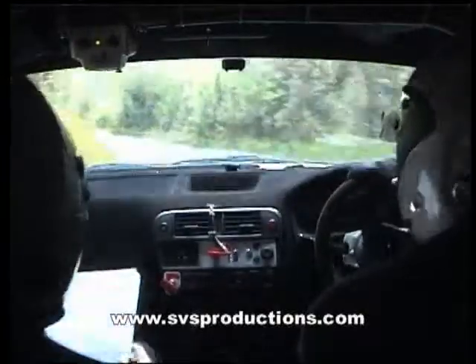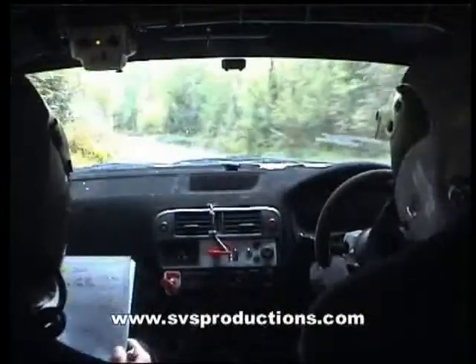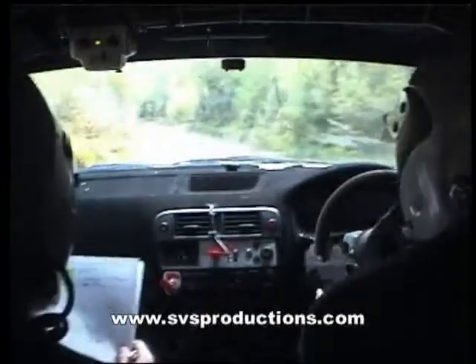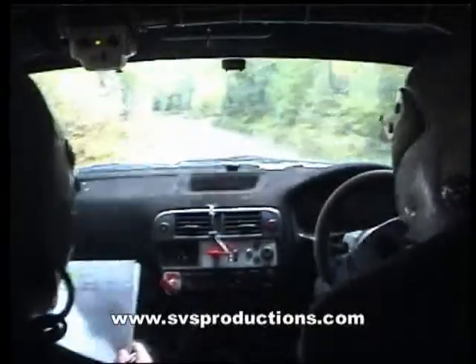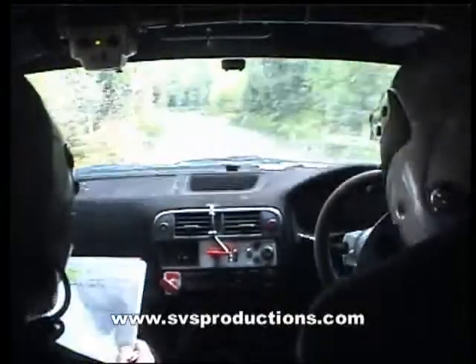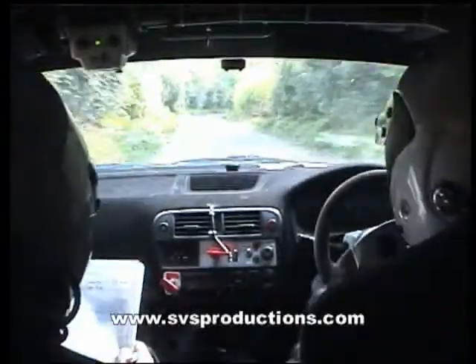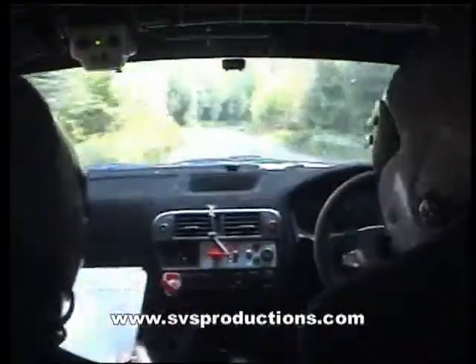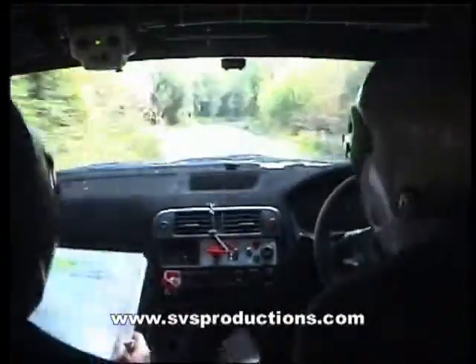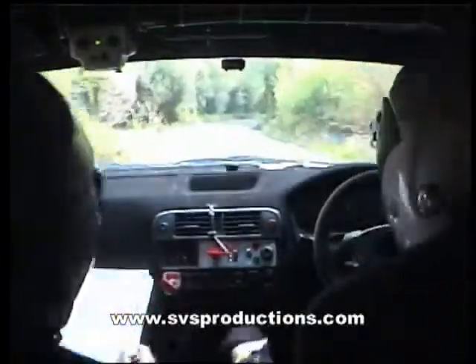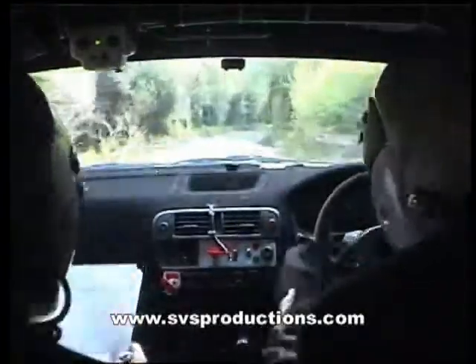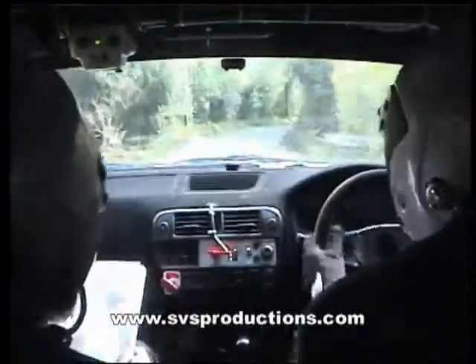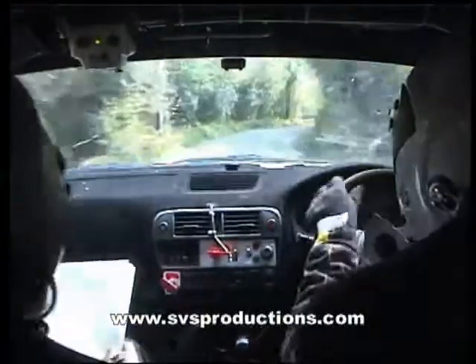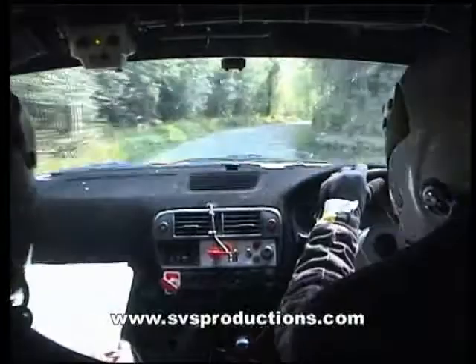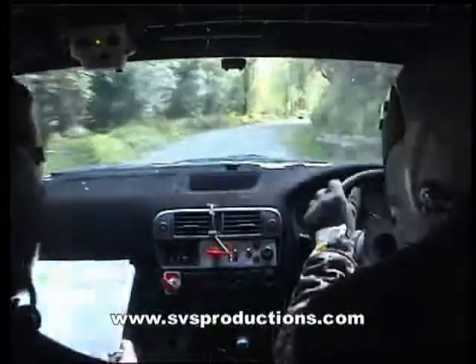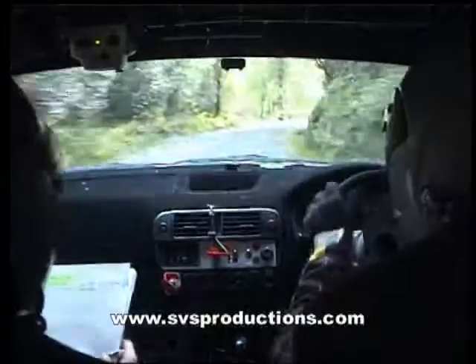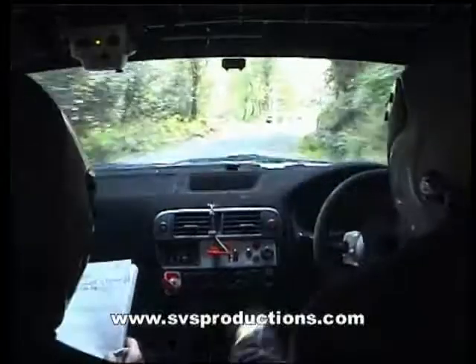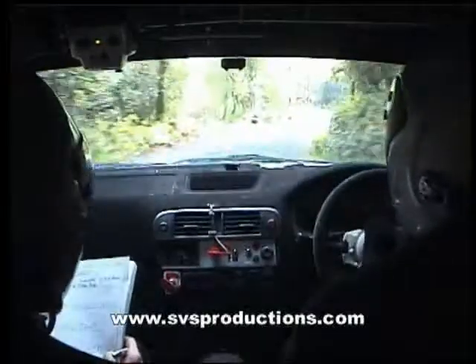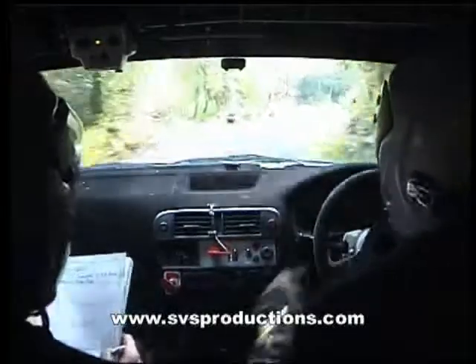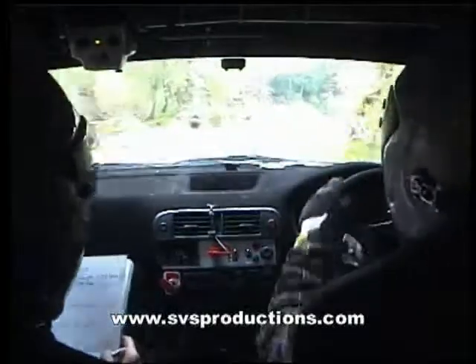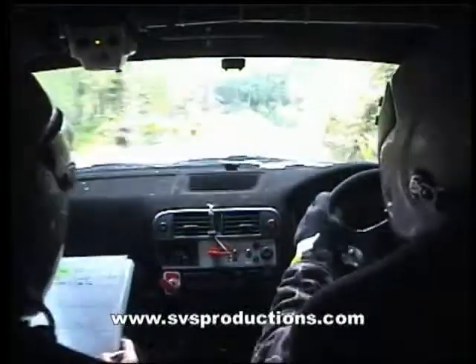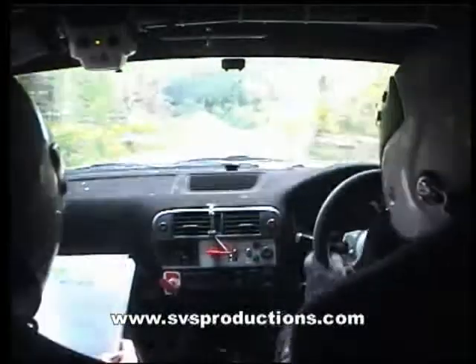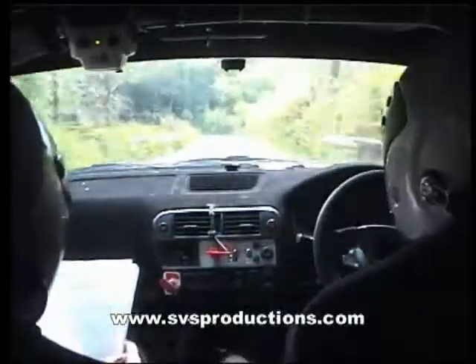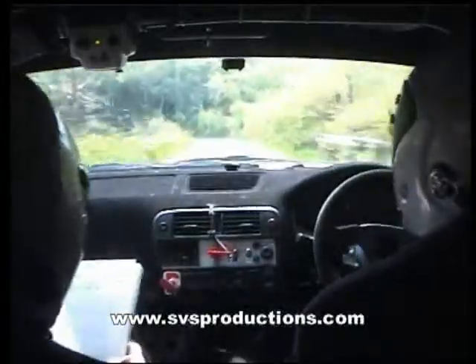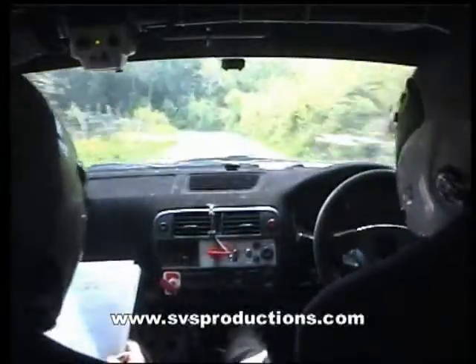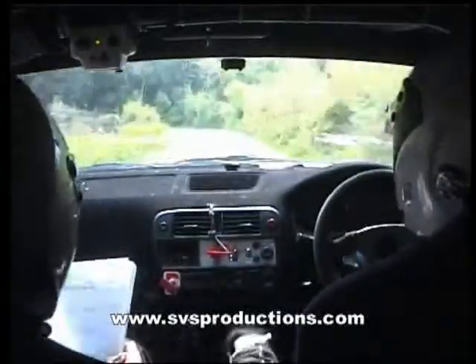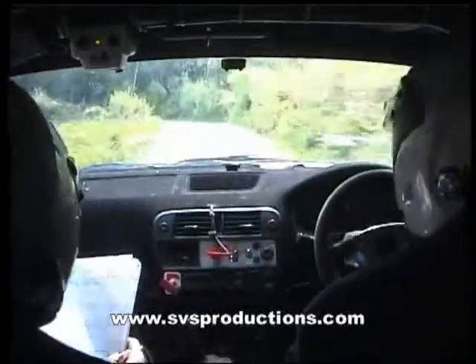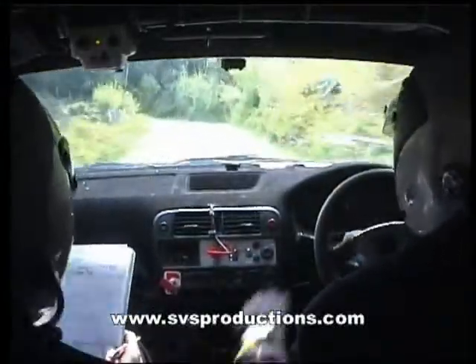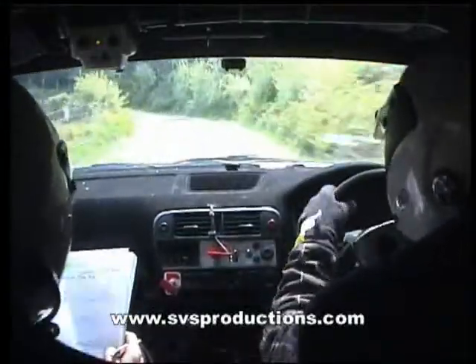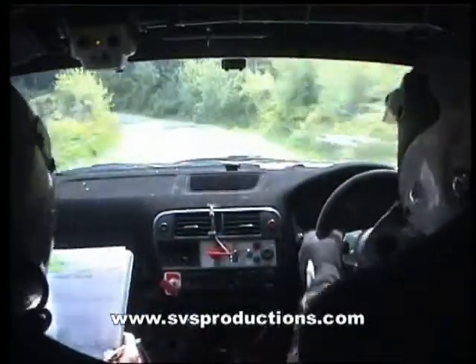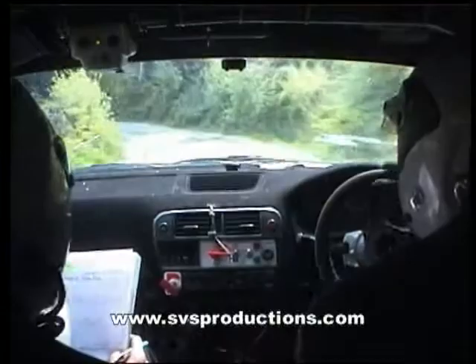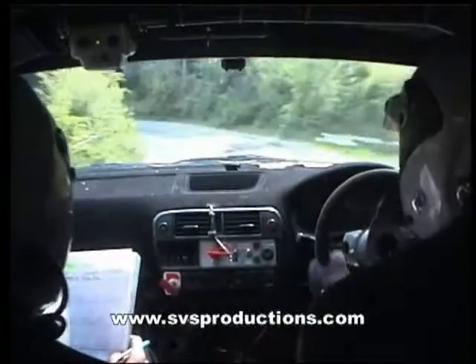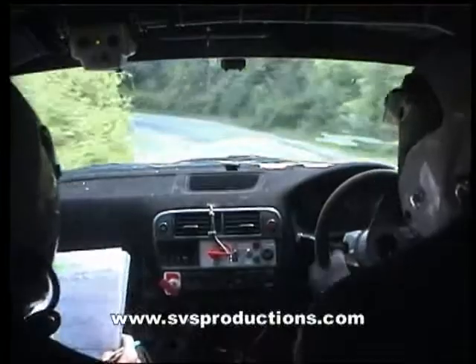Long two right continues into open five left, gravel maybe, gravel here, no maybe, and flat two right, 50.